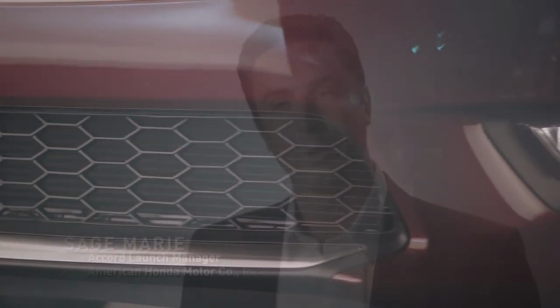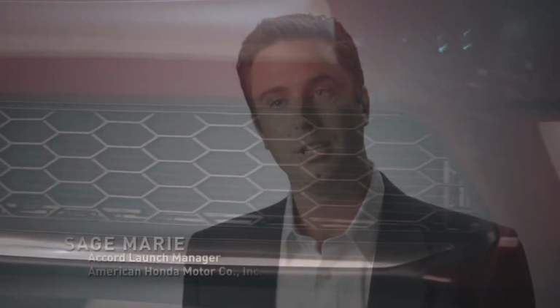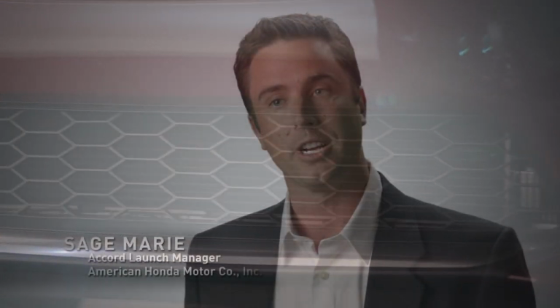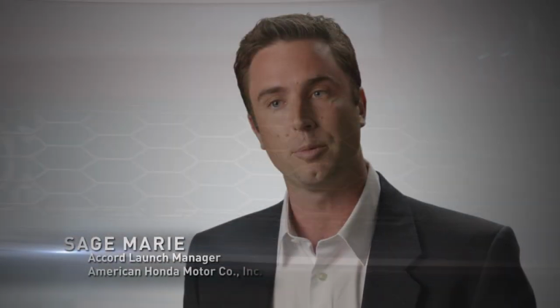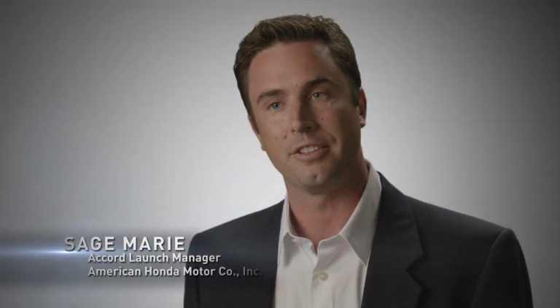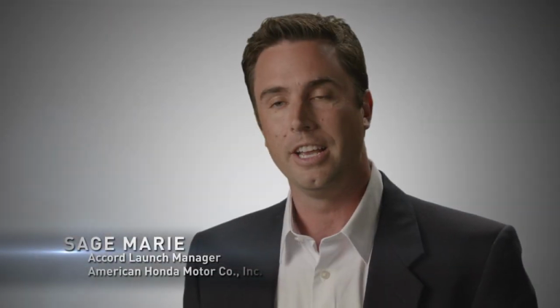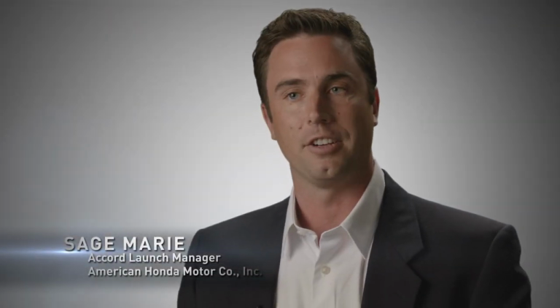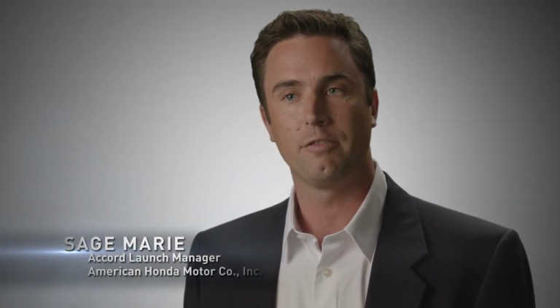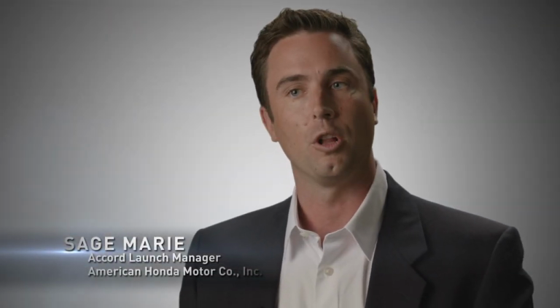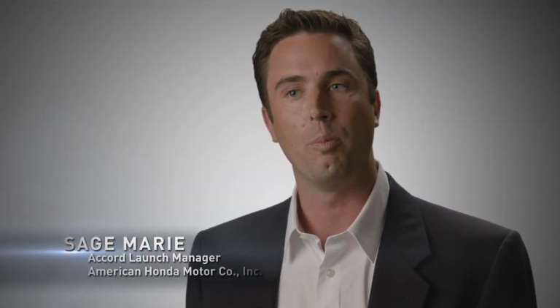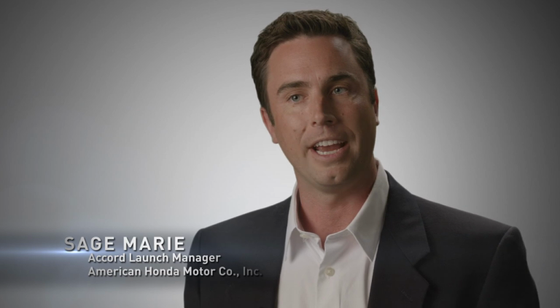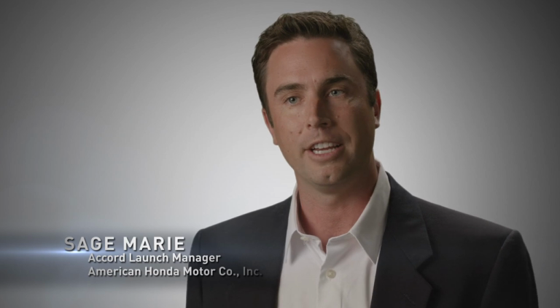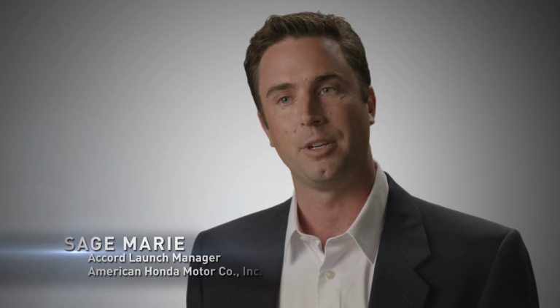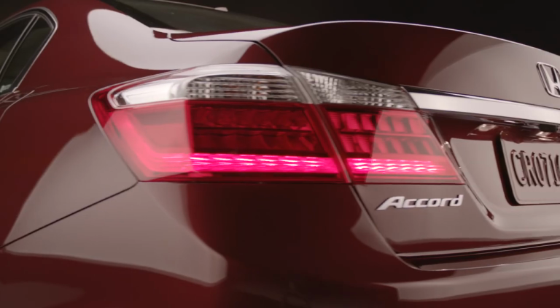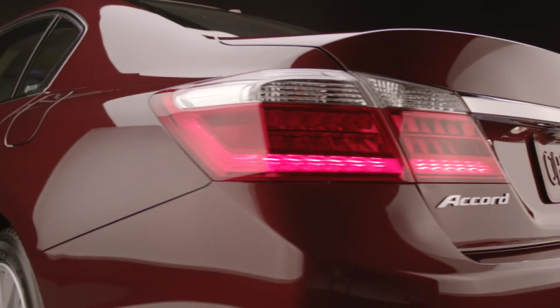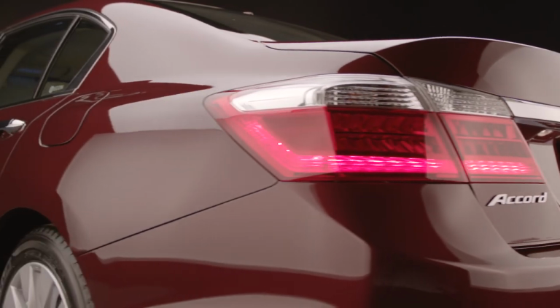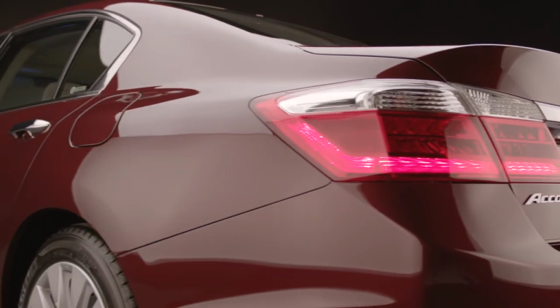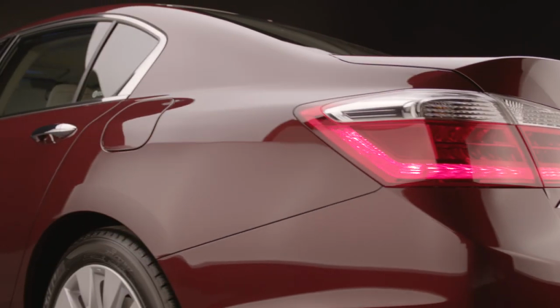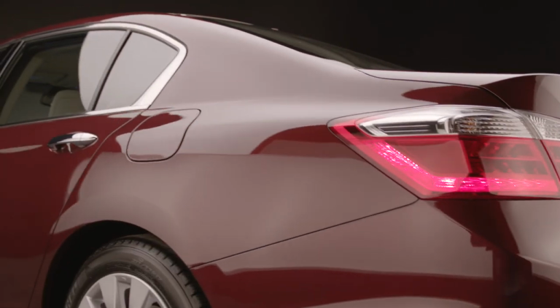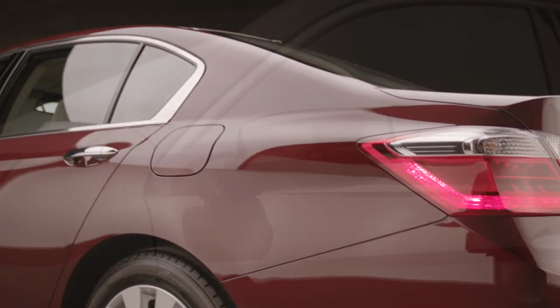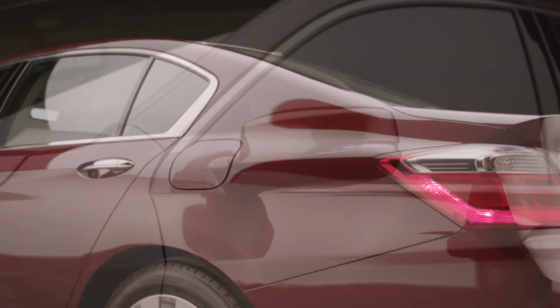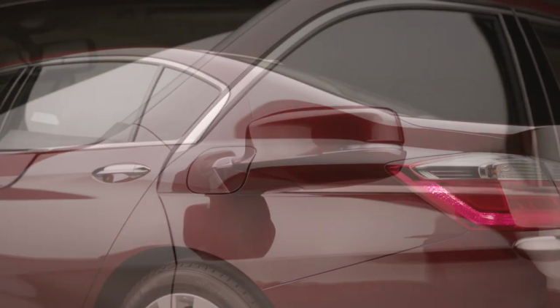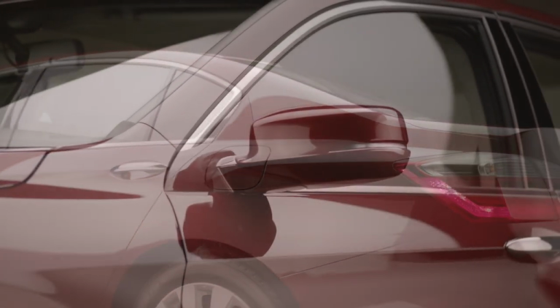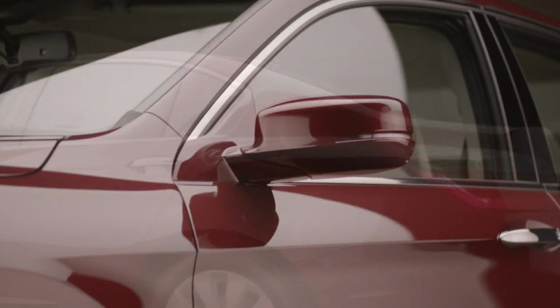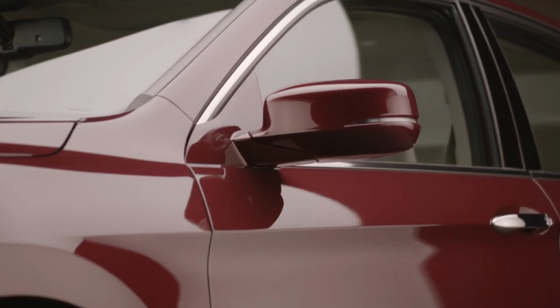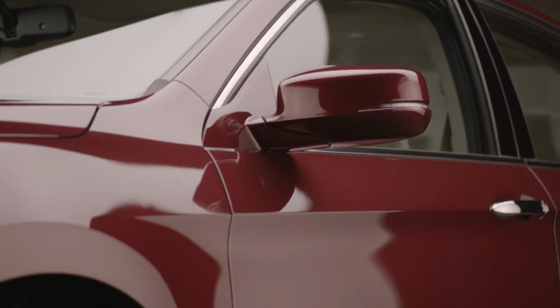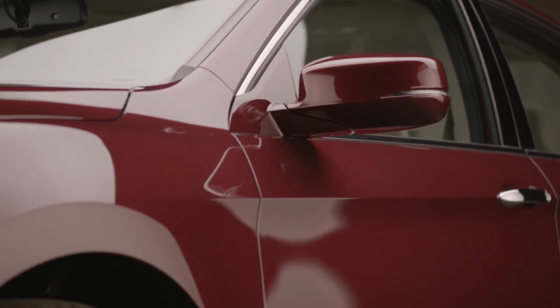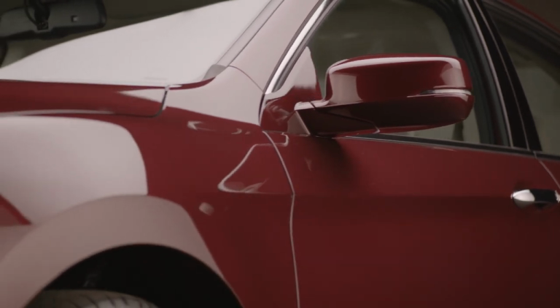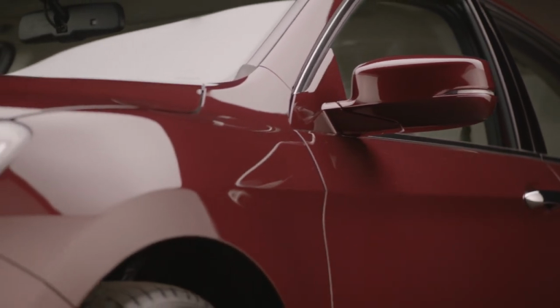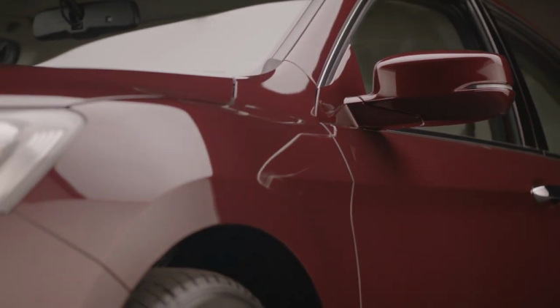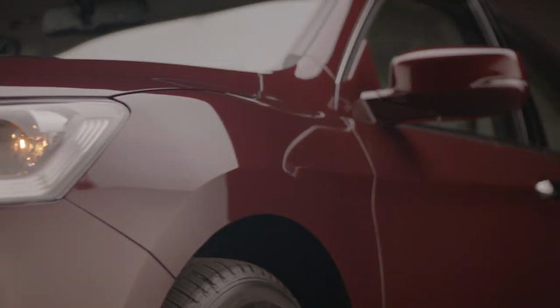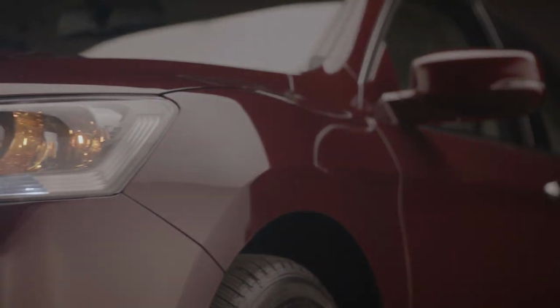What that means for the customer is that it's a comfortable, open, airy experience that's easy to get in and out of. It's big on the inside and smaller on the outside for a really efficient package.